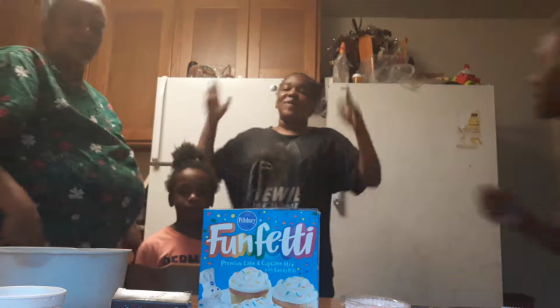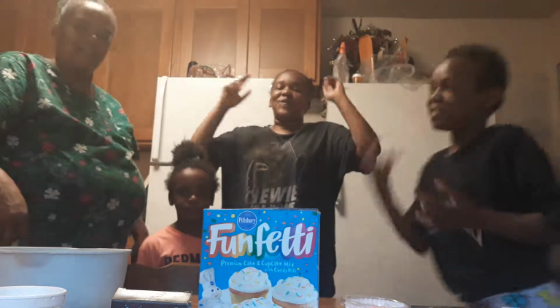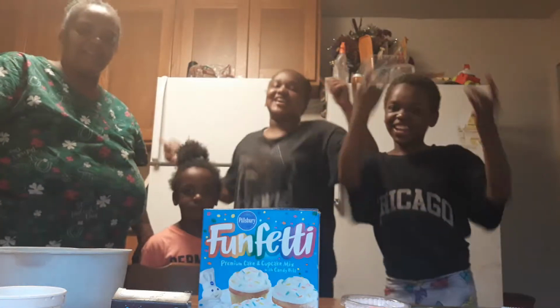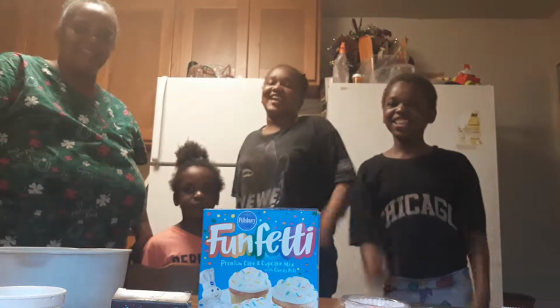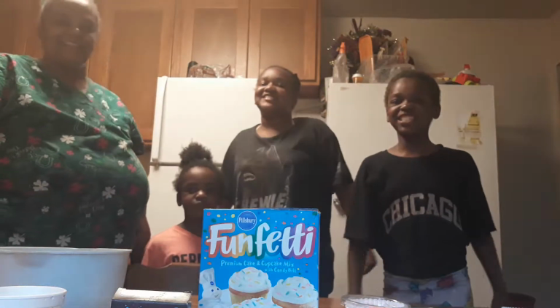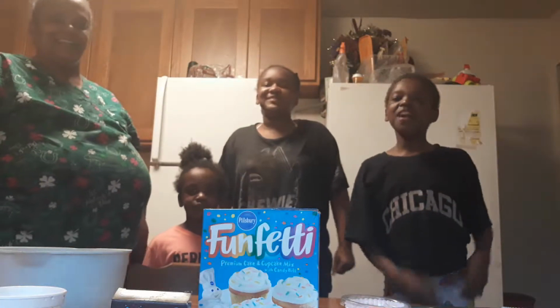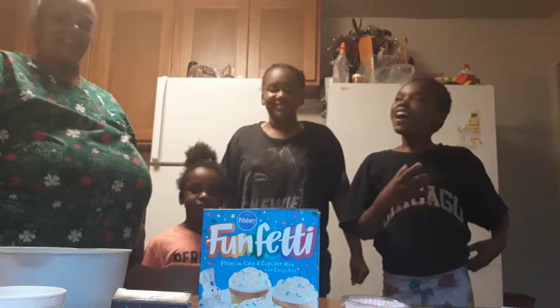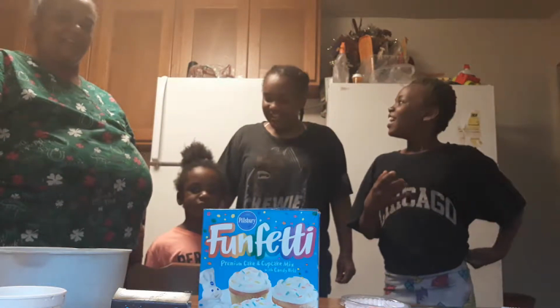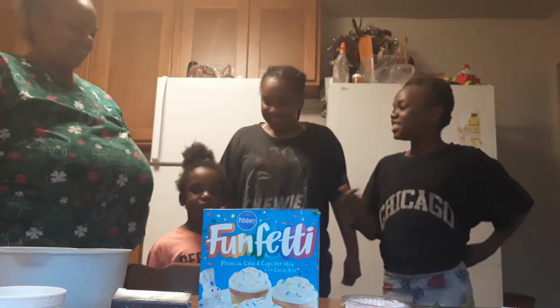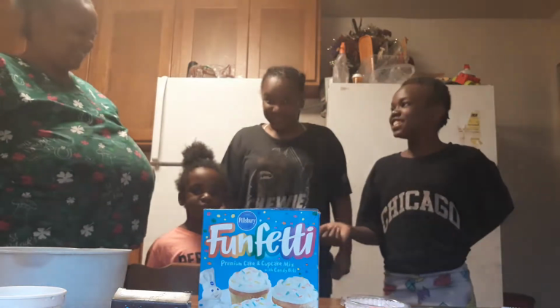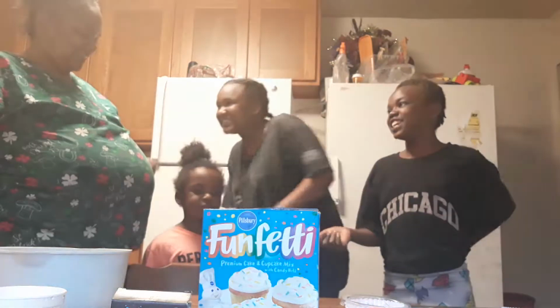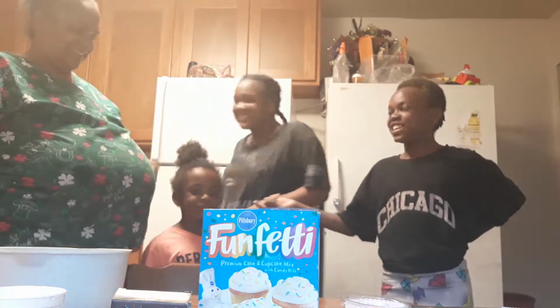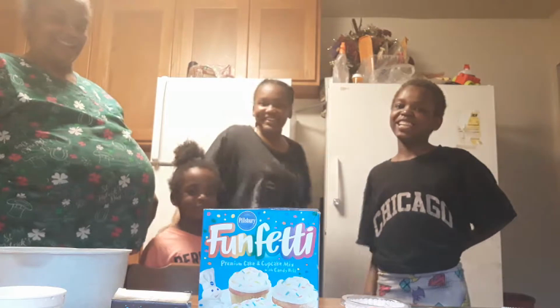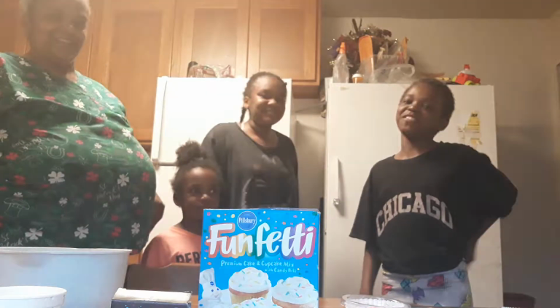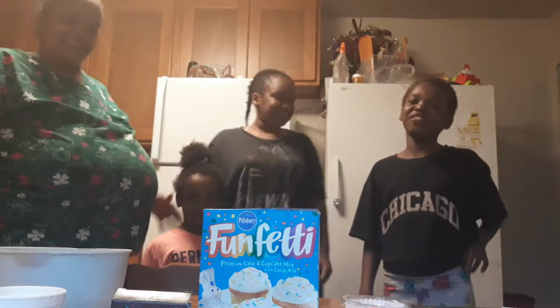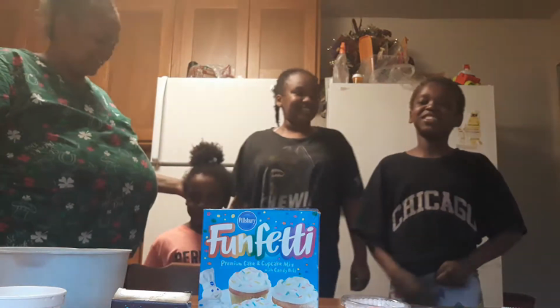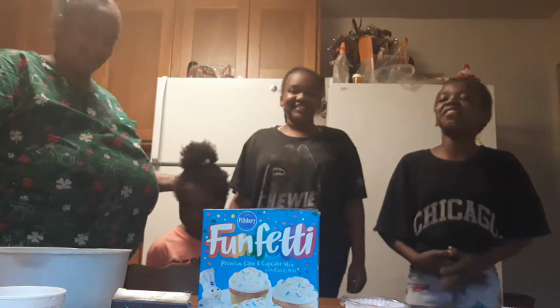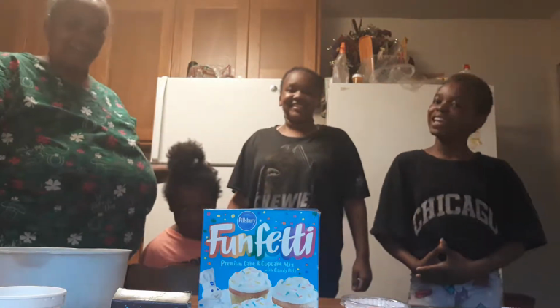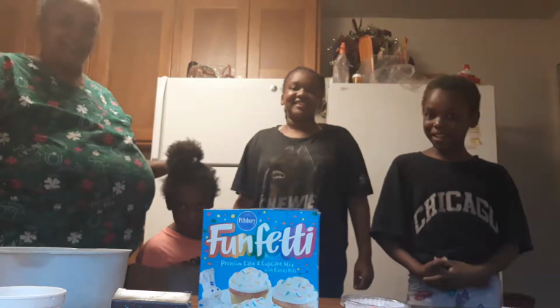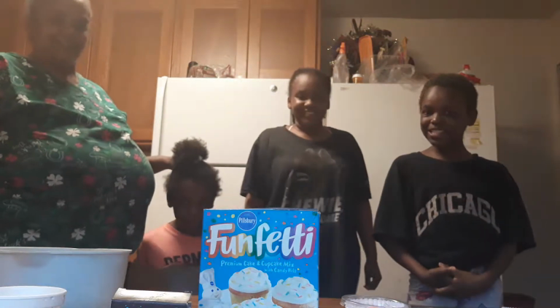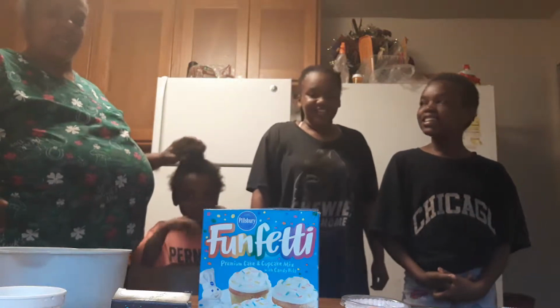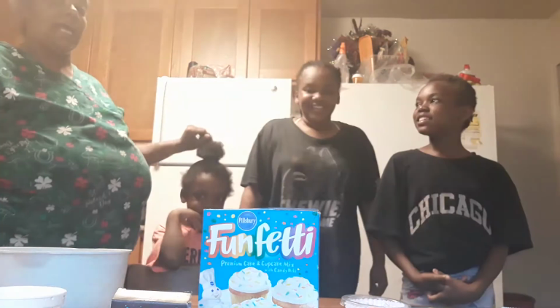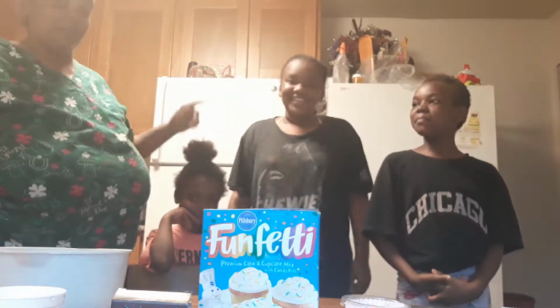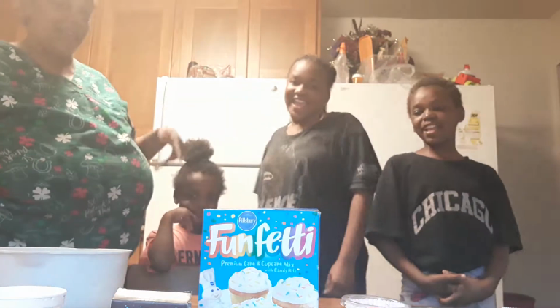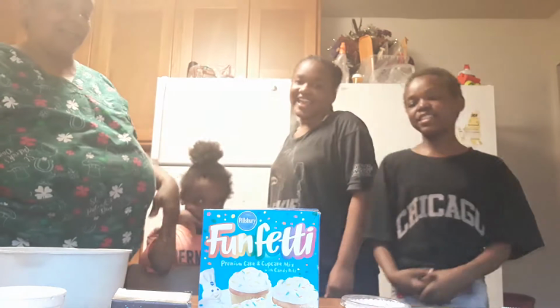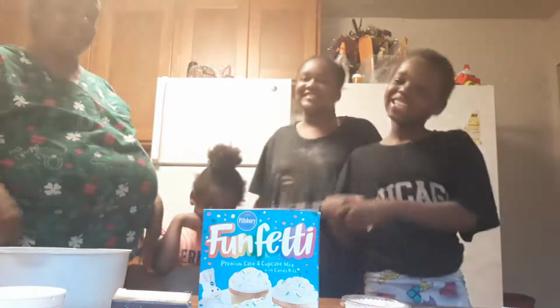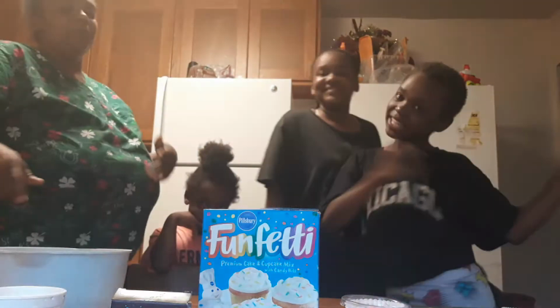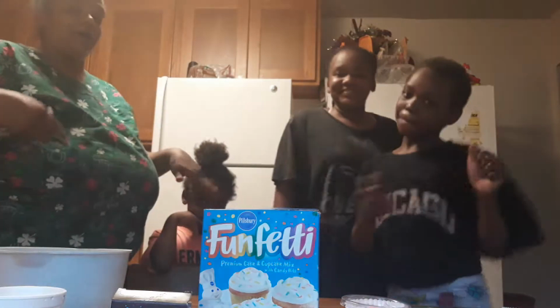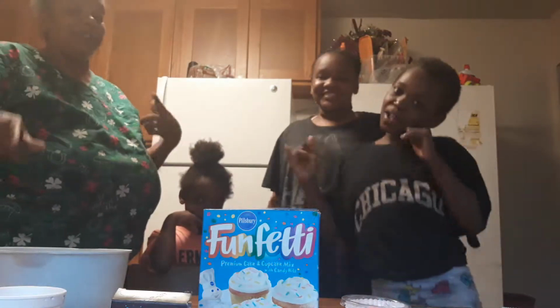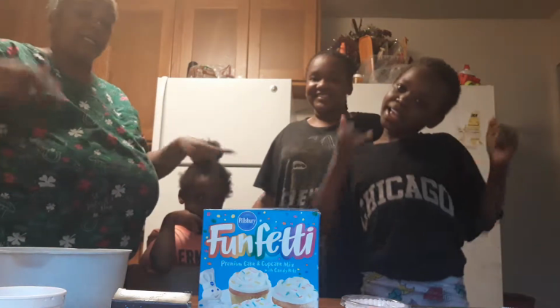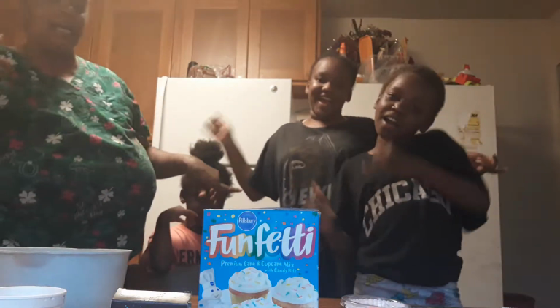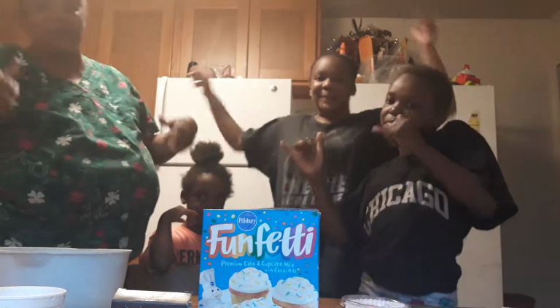What's up Nanny Show! As you can see, your Nanny's back from the video. Today we're making cupcakes — Mommy's always making cupcakes.